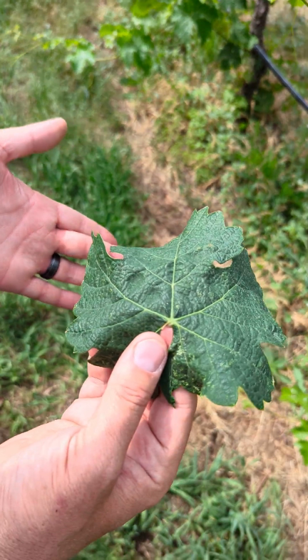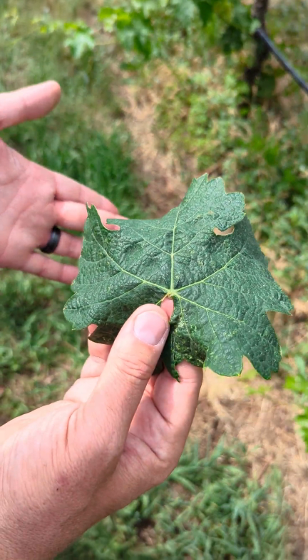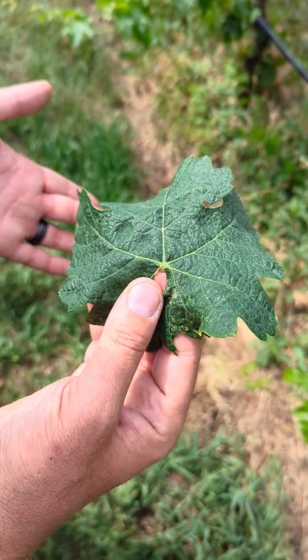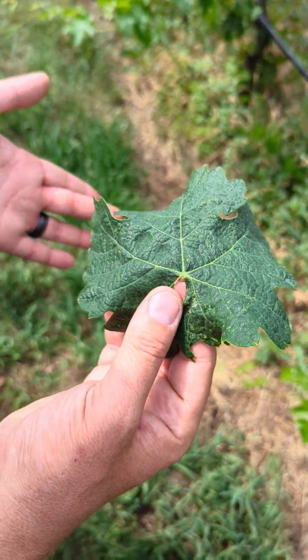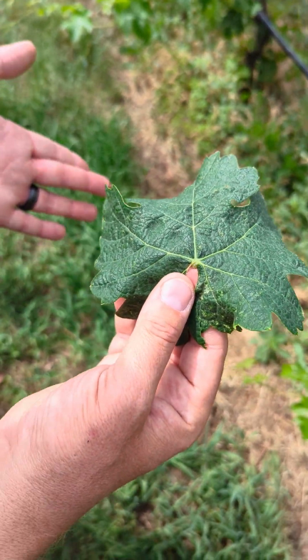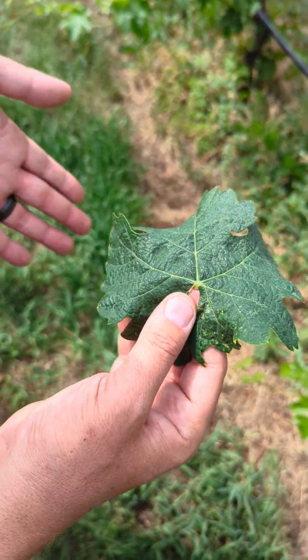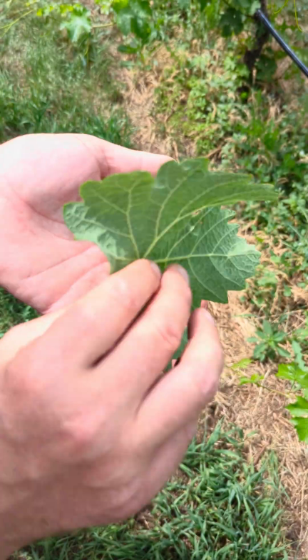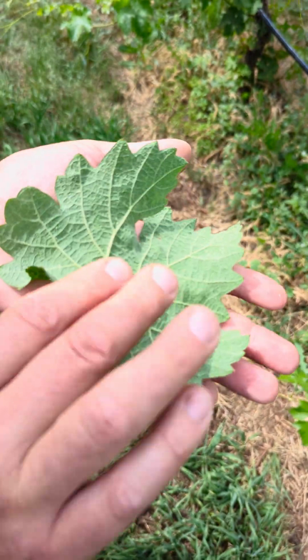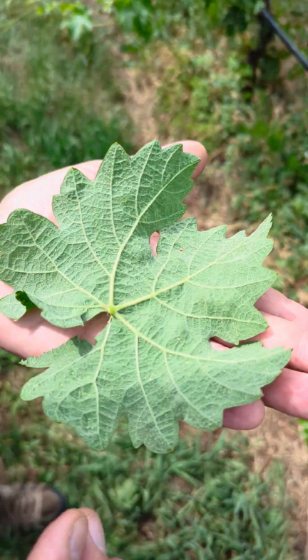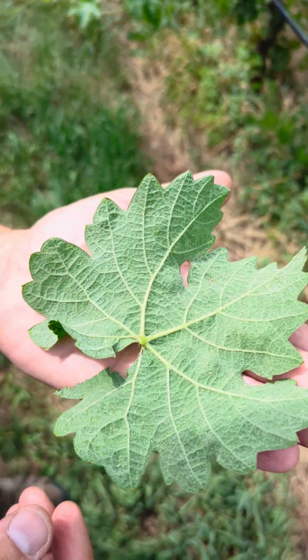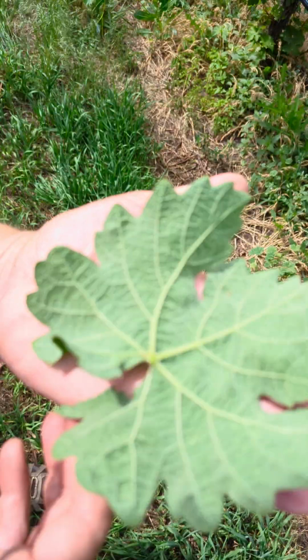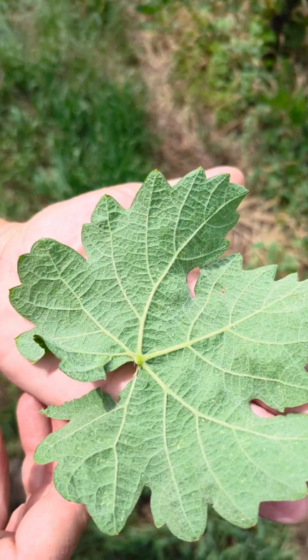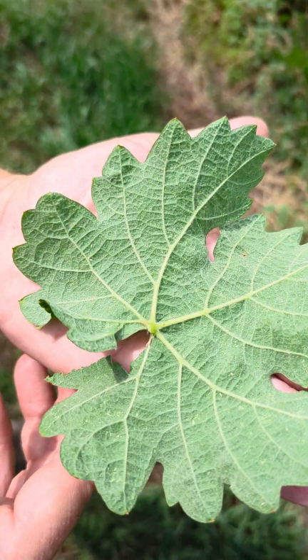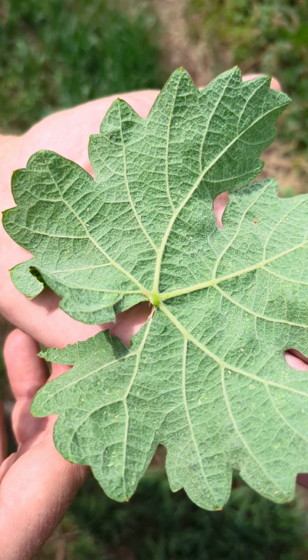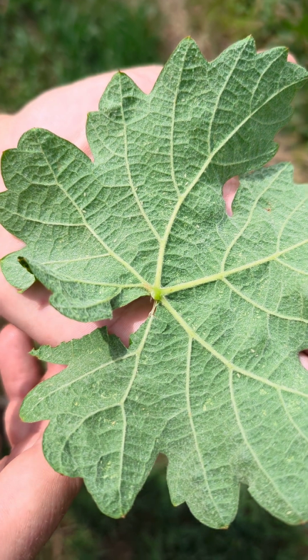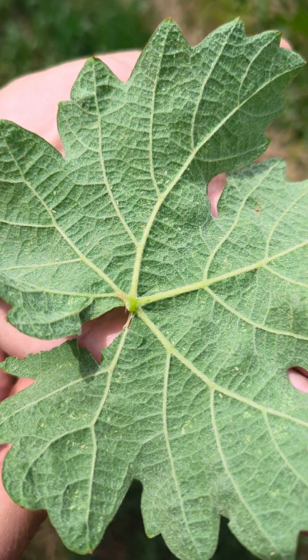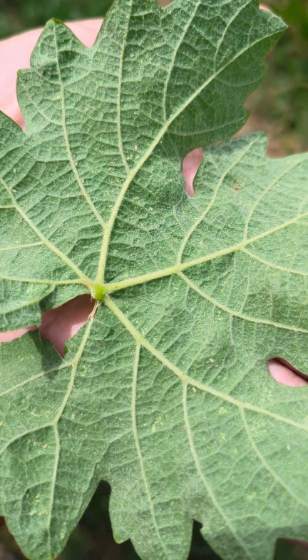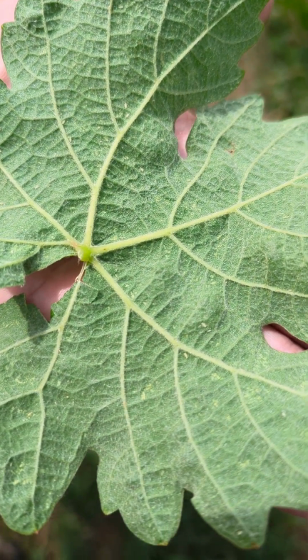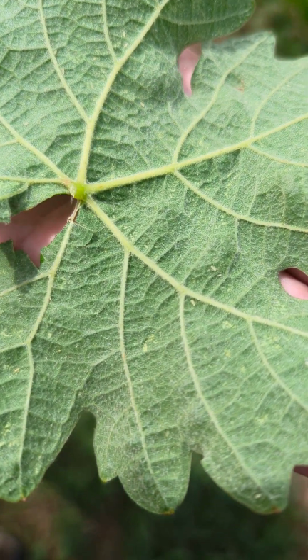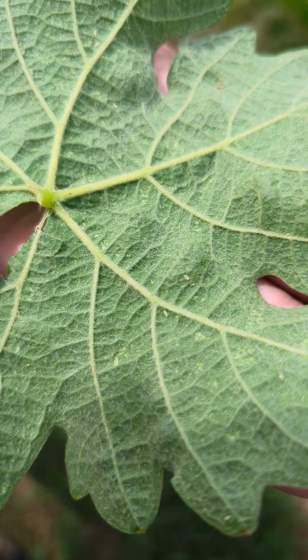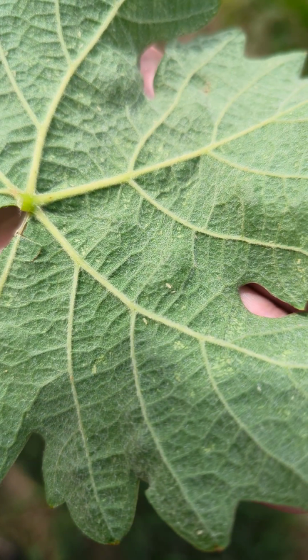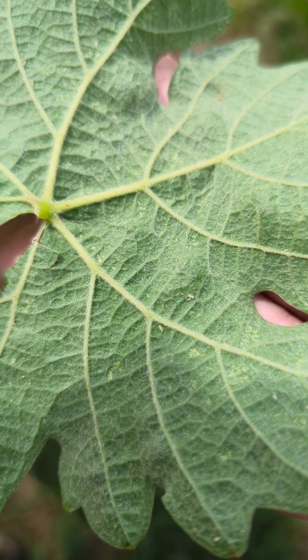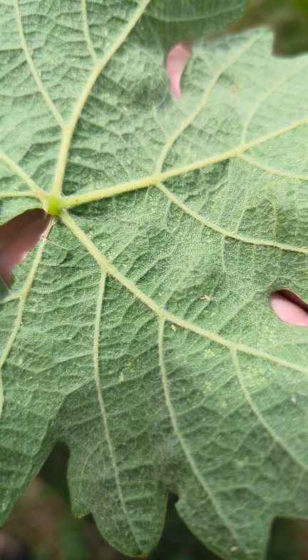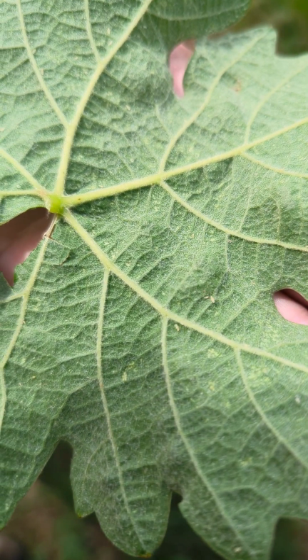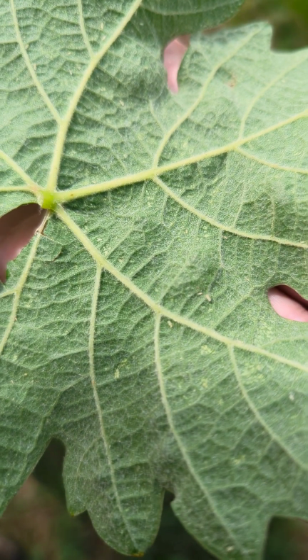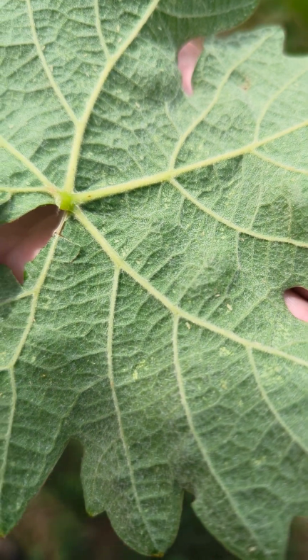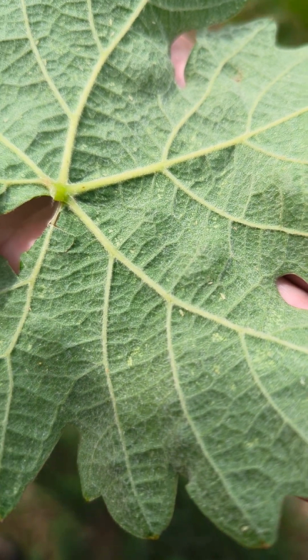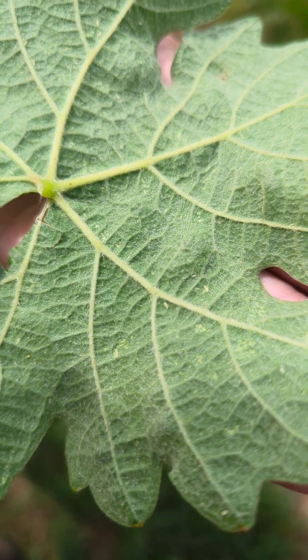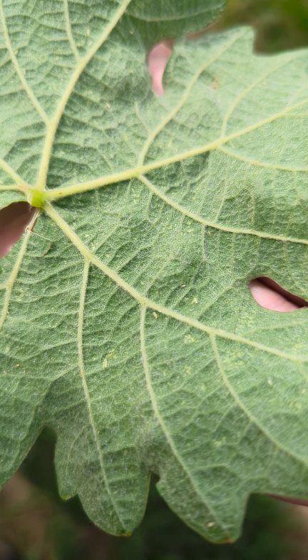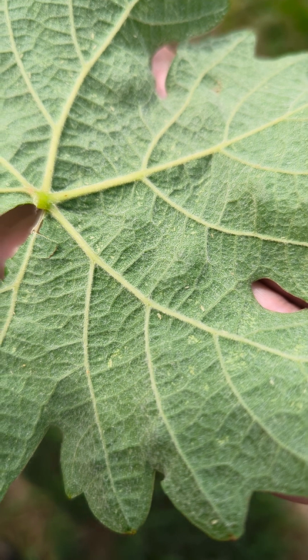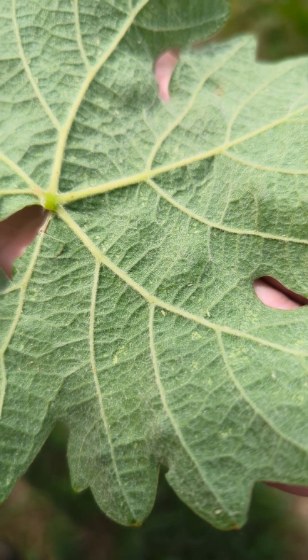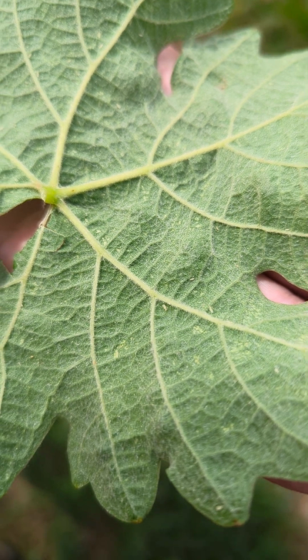And then this leaf — you're thinking, well, I wouldn't have checked that one. But when we flip it over, any little white speck you see moving around is a leafhopper nymph.